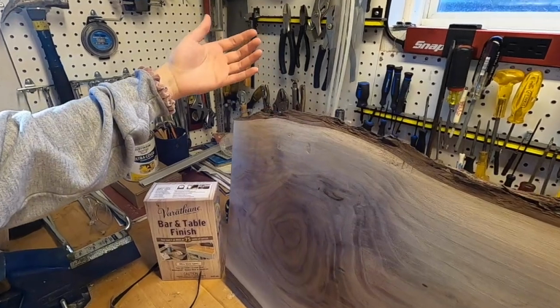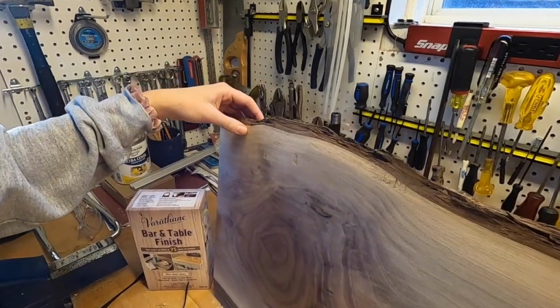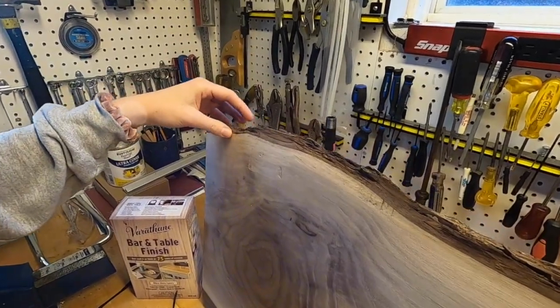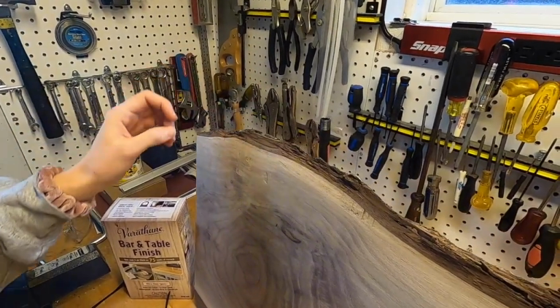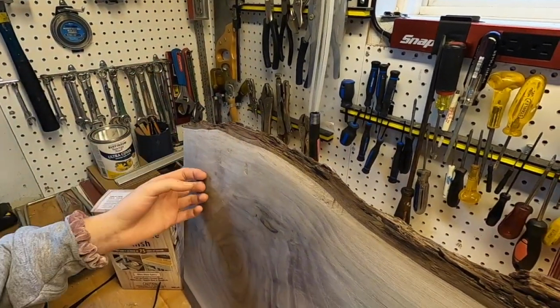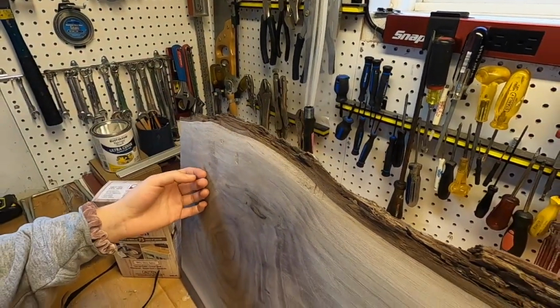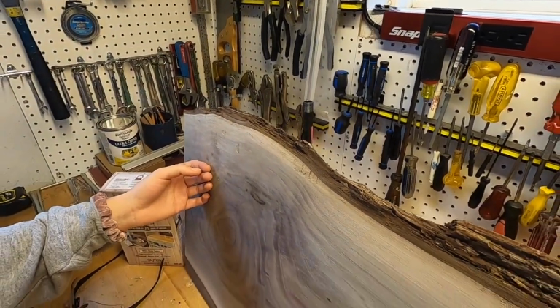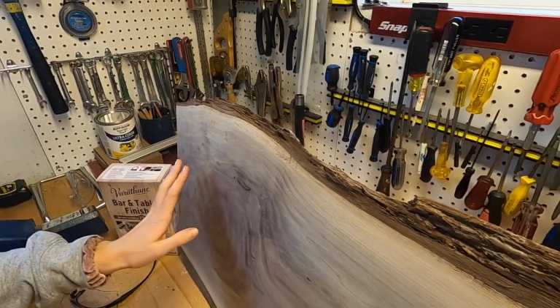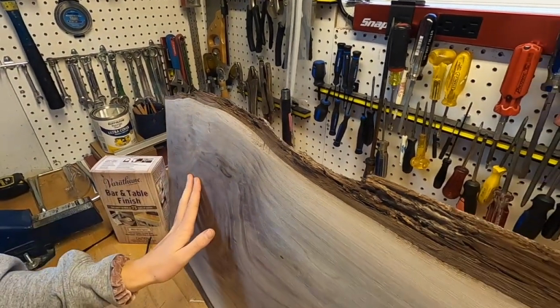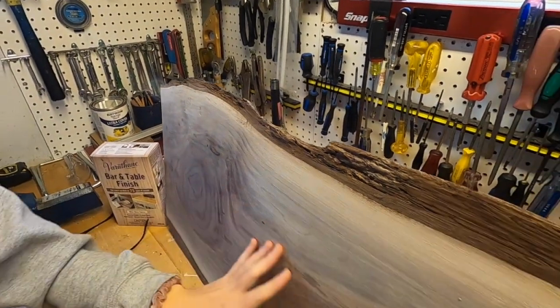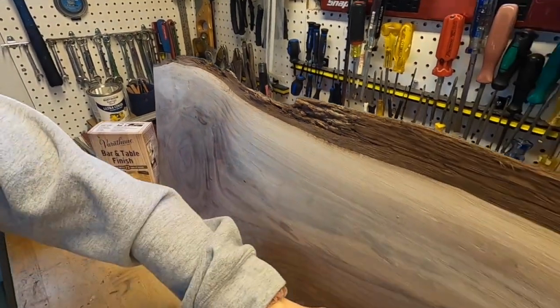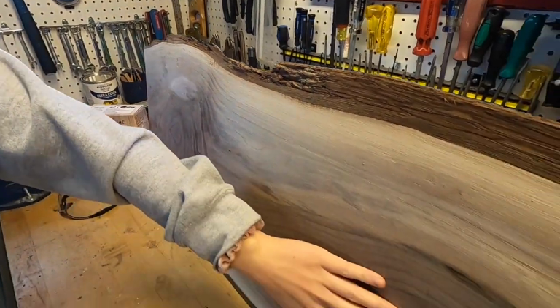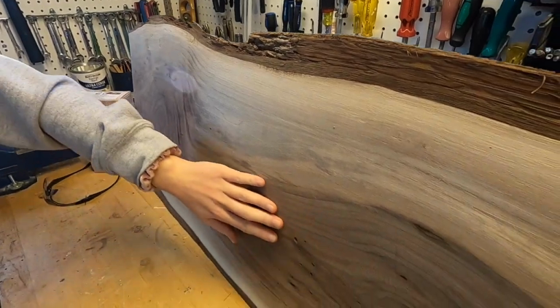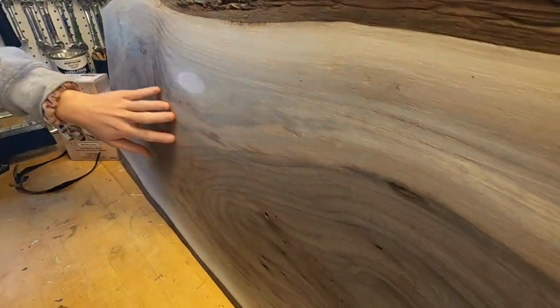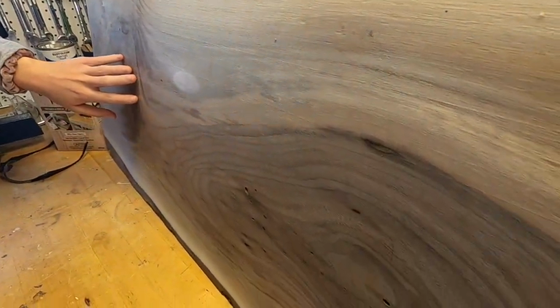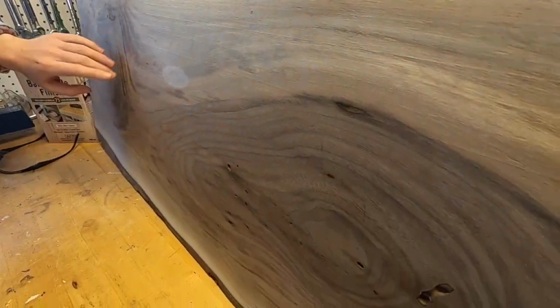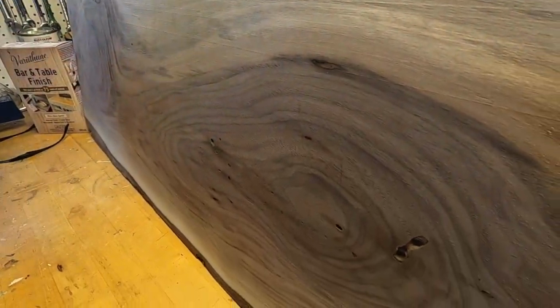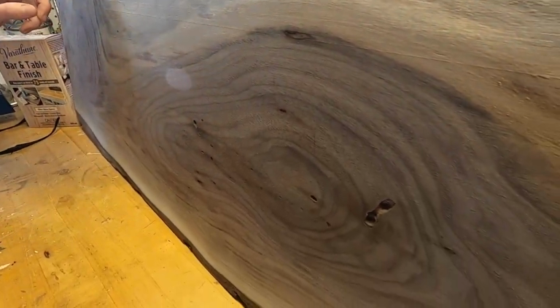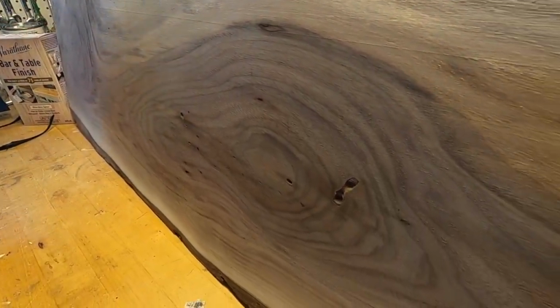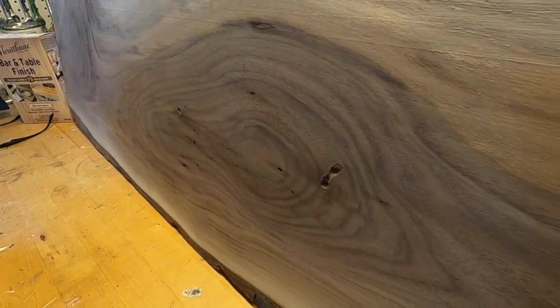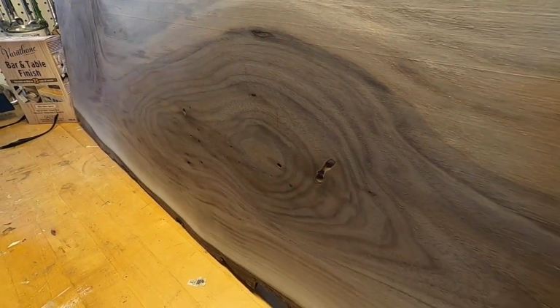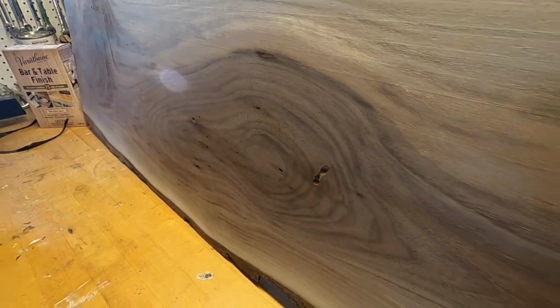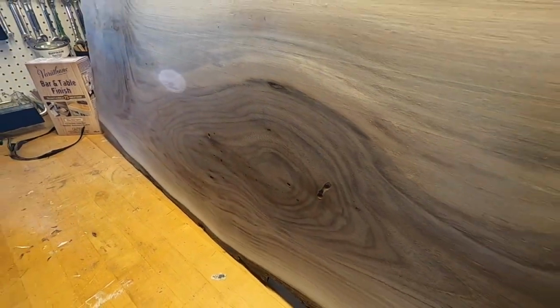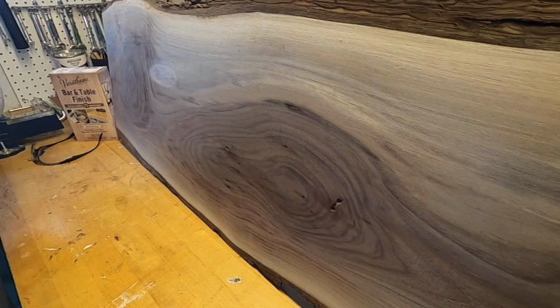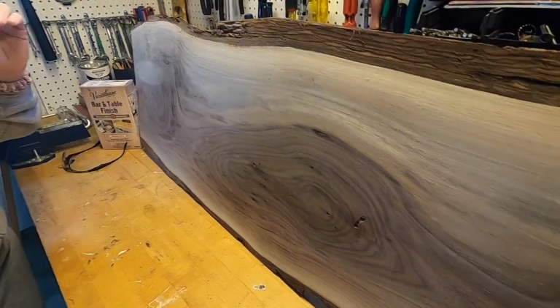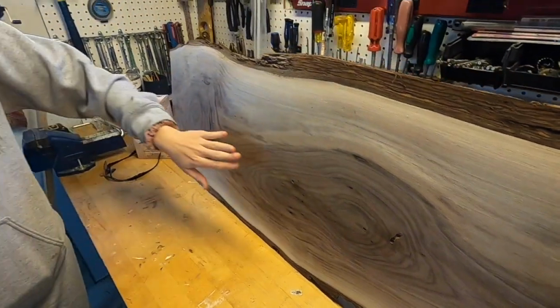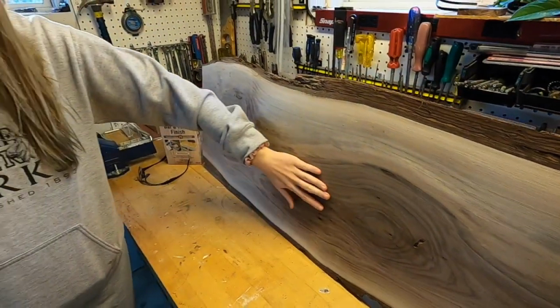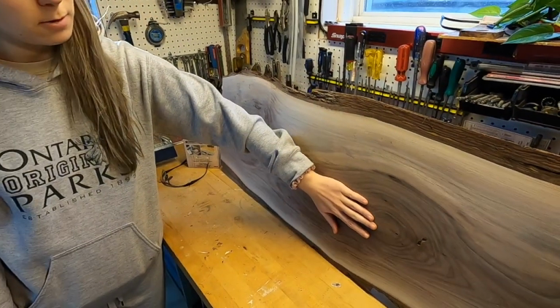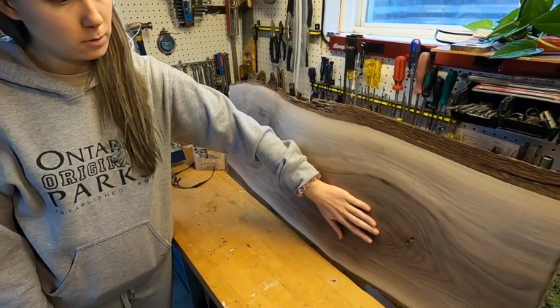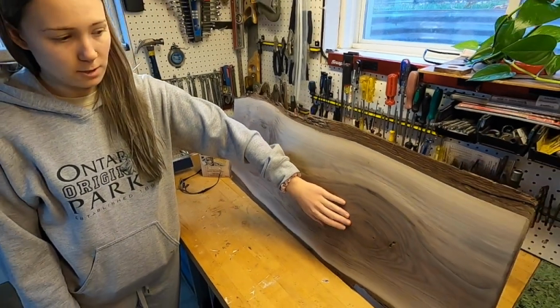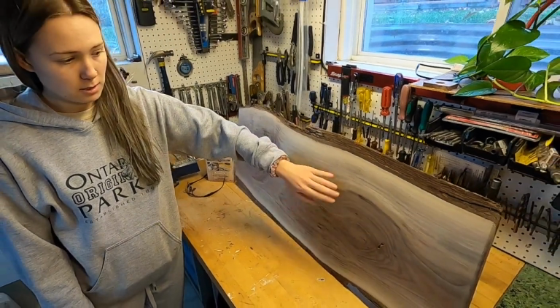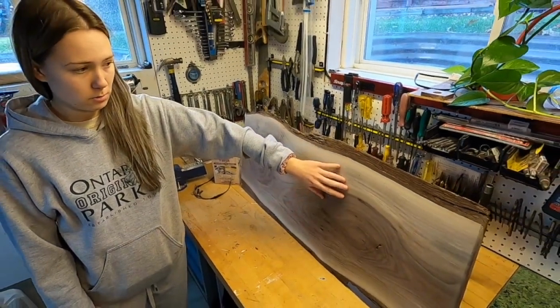So stunning. It has this beautiful blue finish to it, and because of that, I don't want to stain it. I just want this beautiful blue finish to show through.